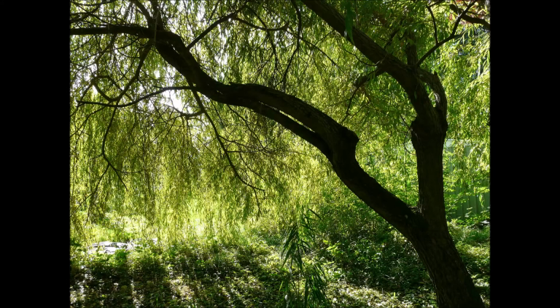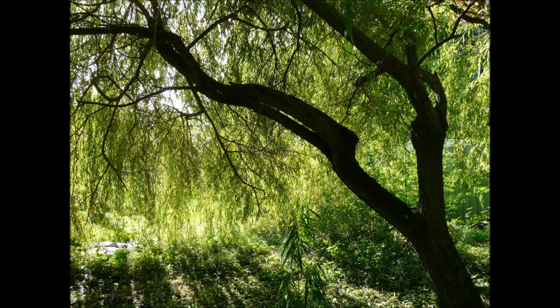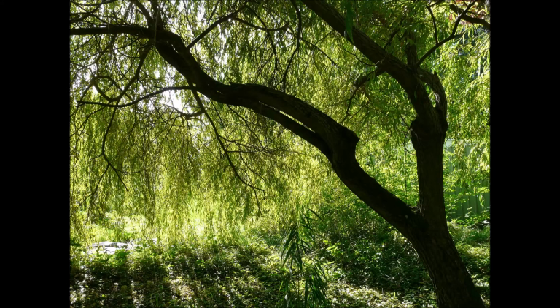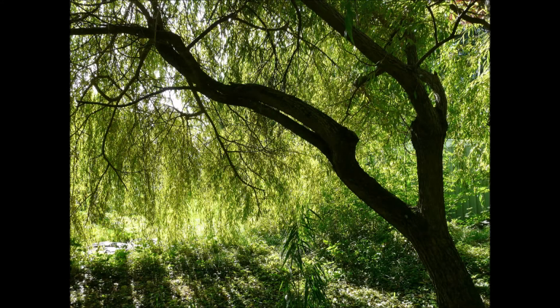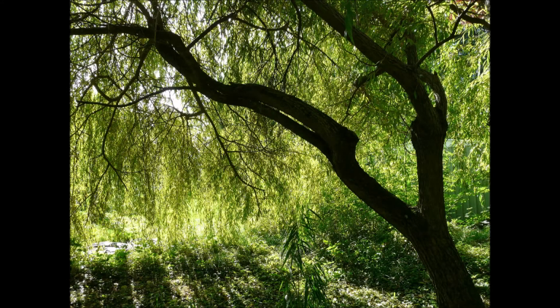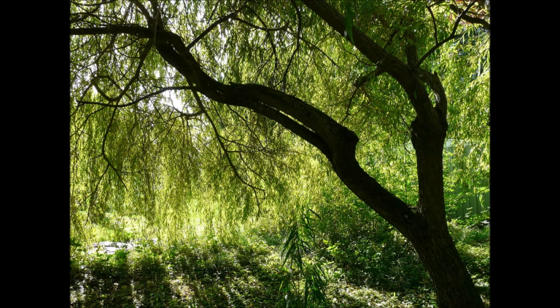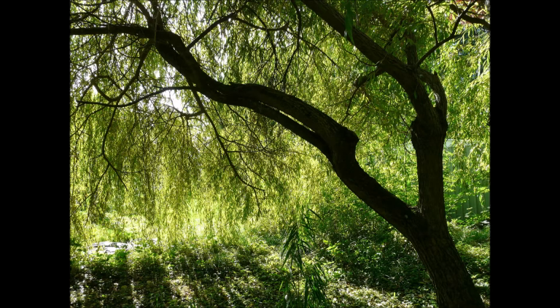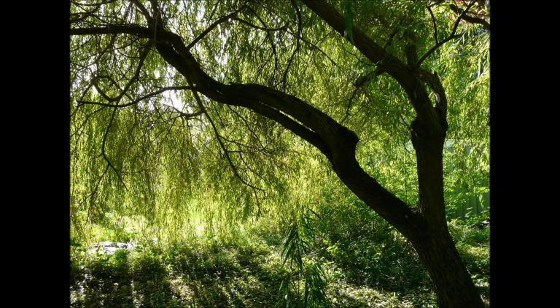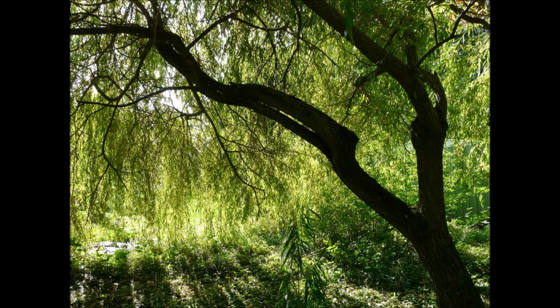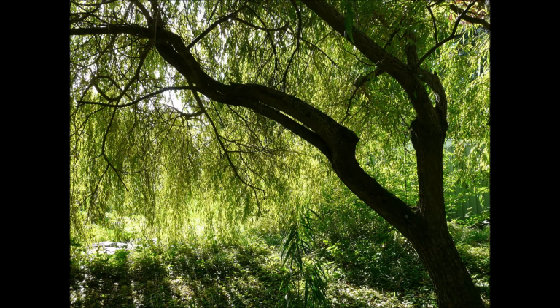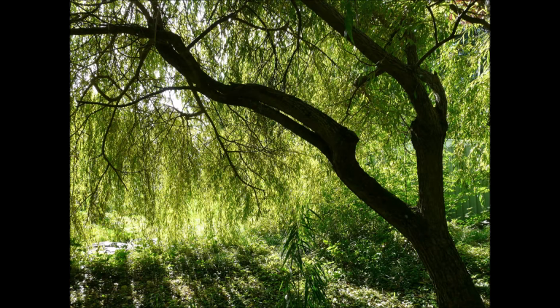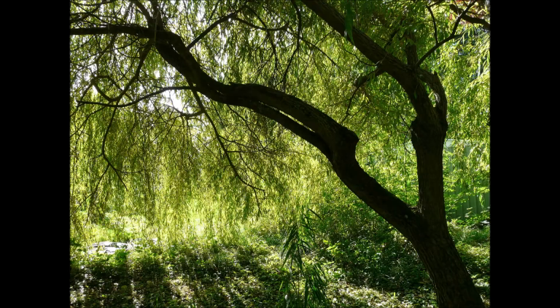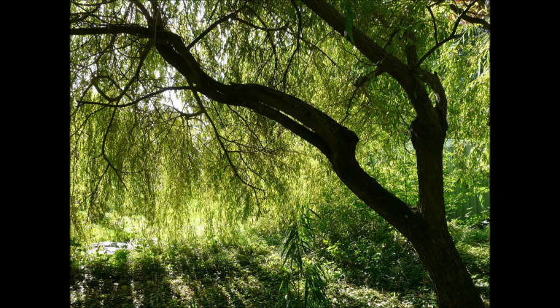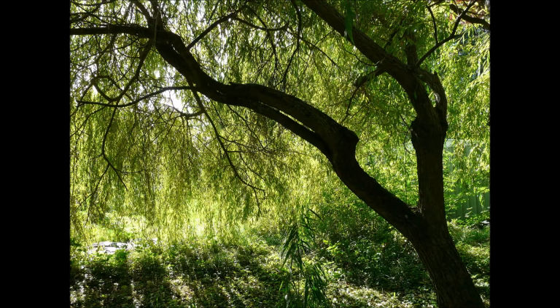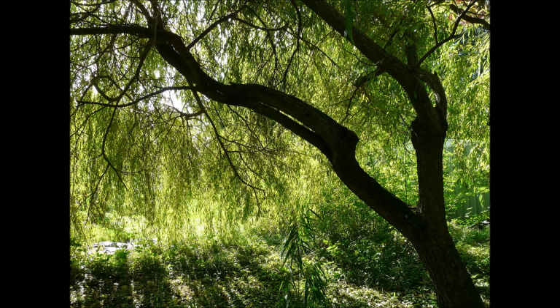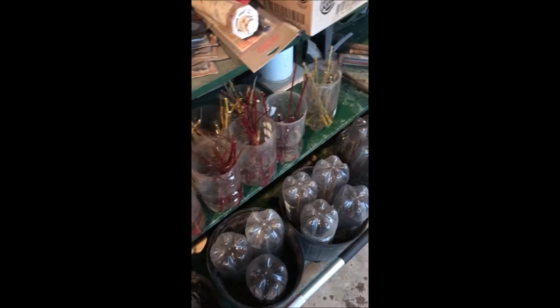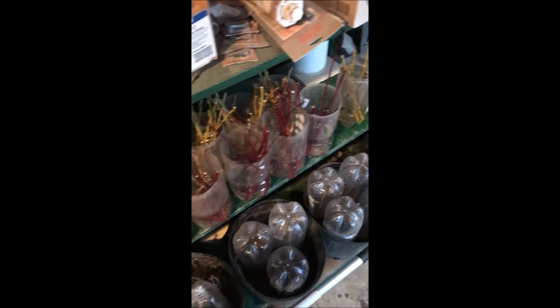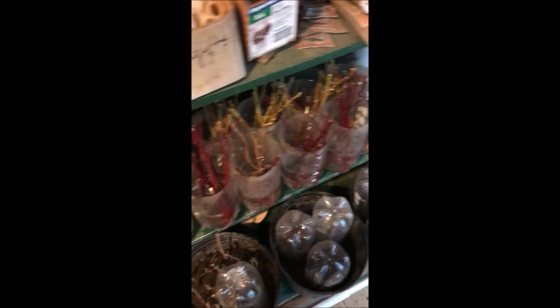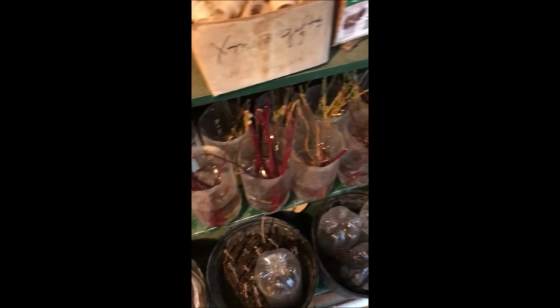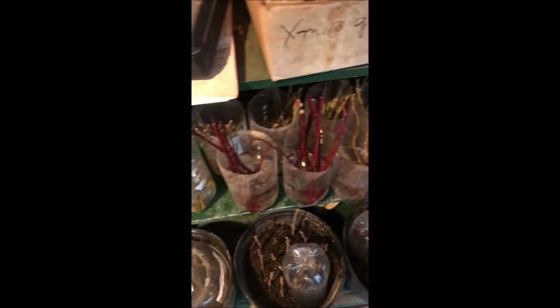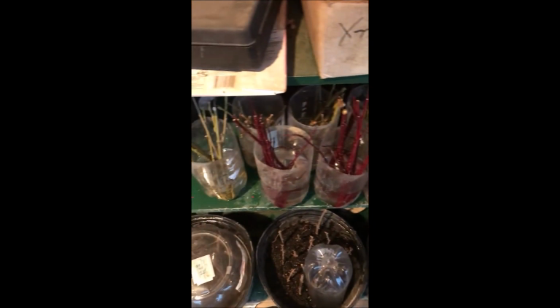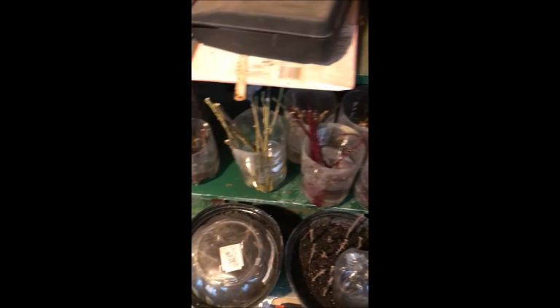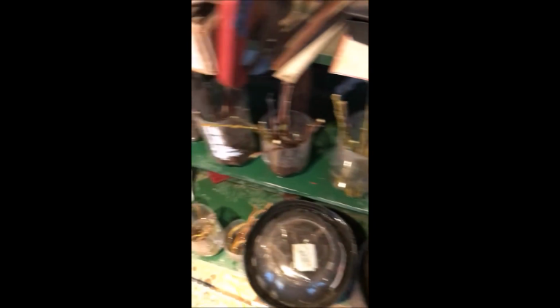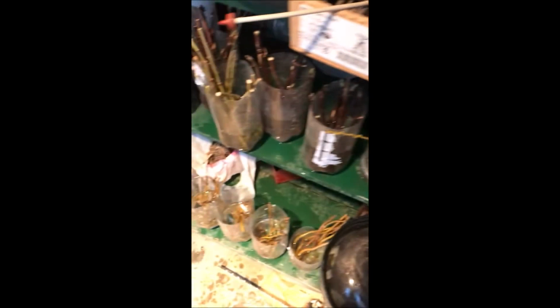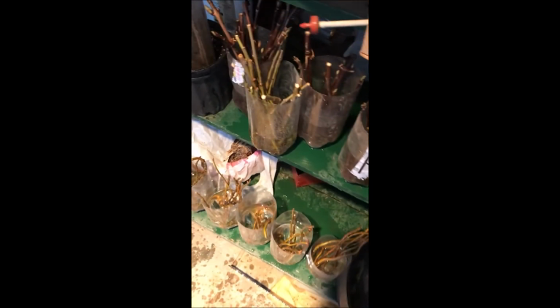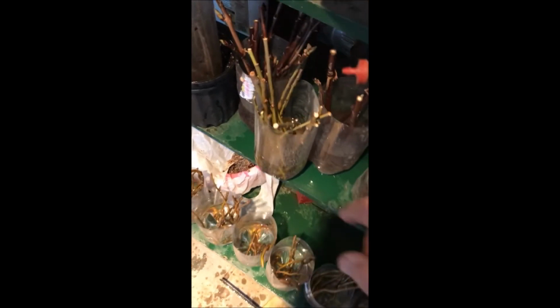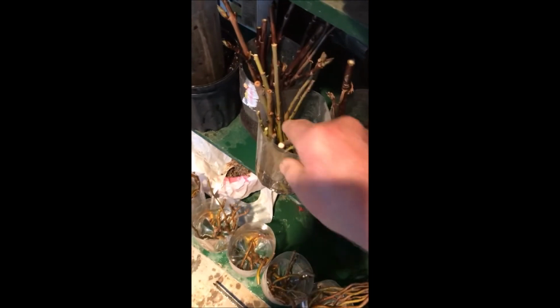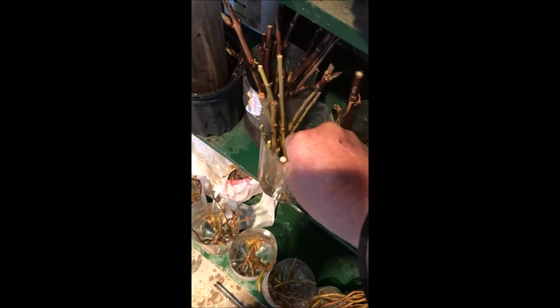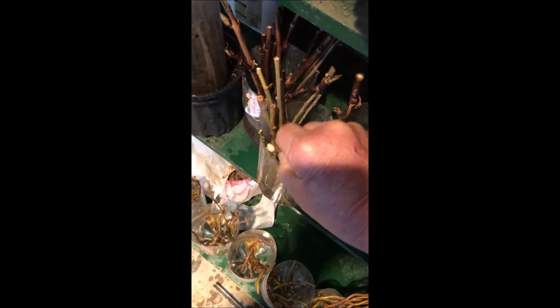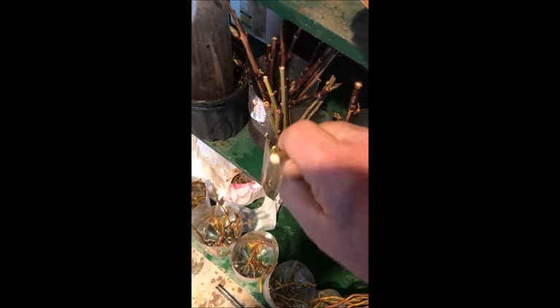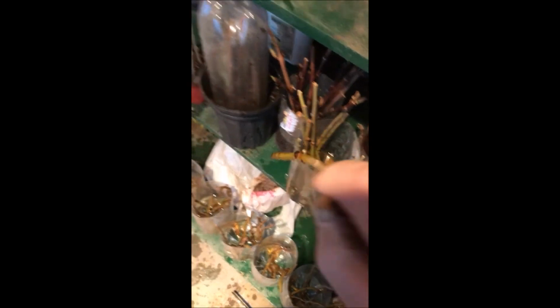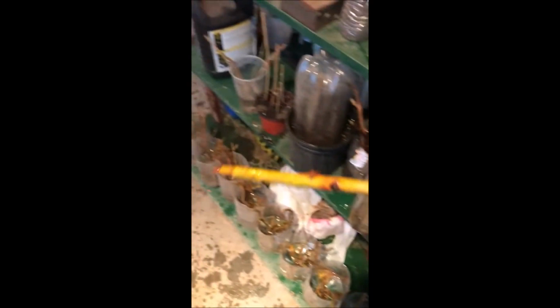In mid-January, about a week ago, I started making cuttings of willows. Here's an example of a weeping willow that's been in water for one week, and you can just see the beginnings of roots starting to form.